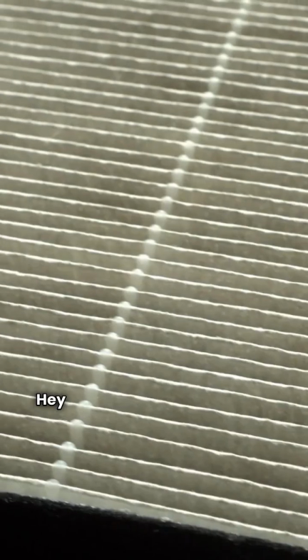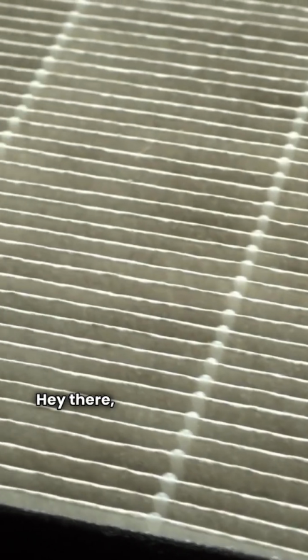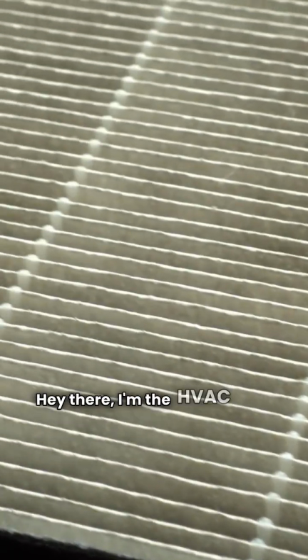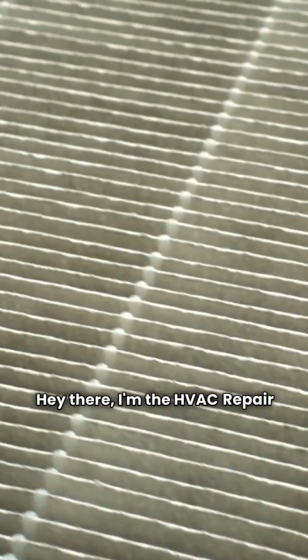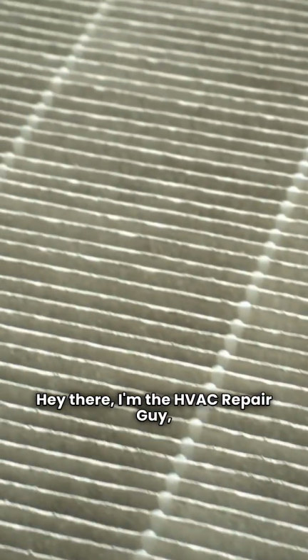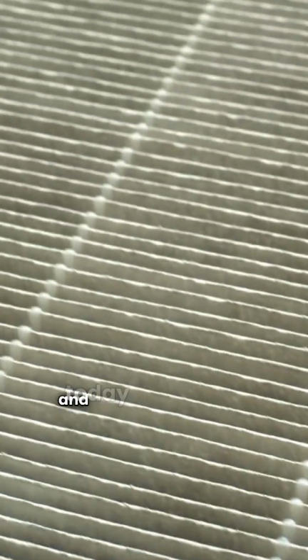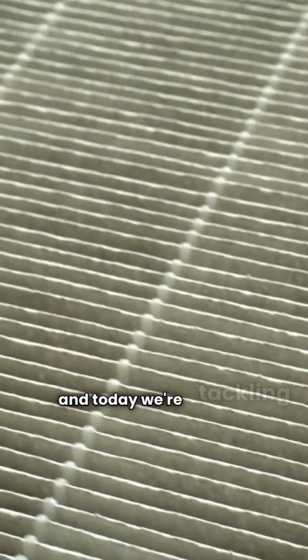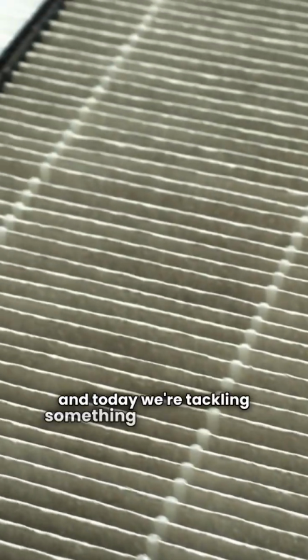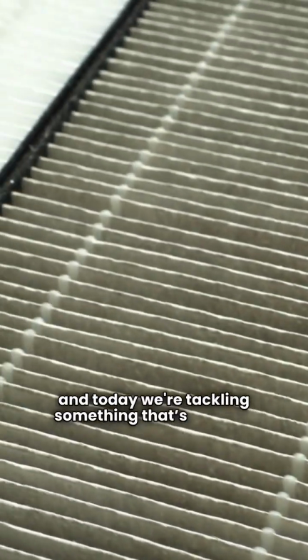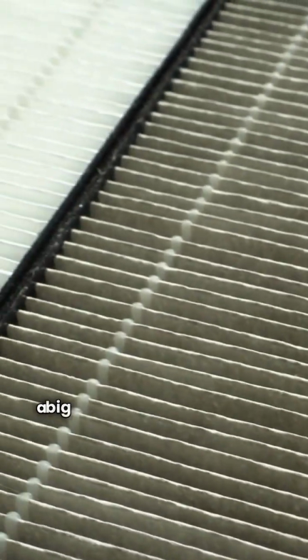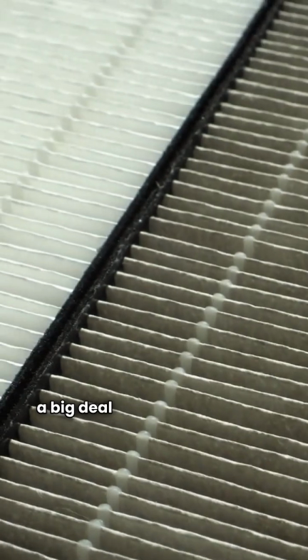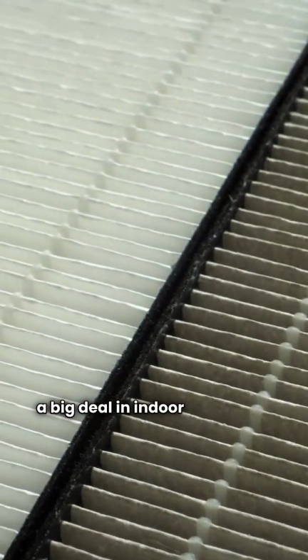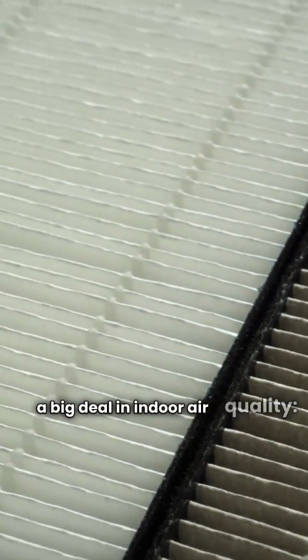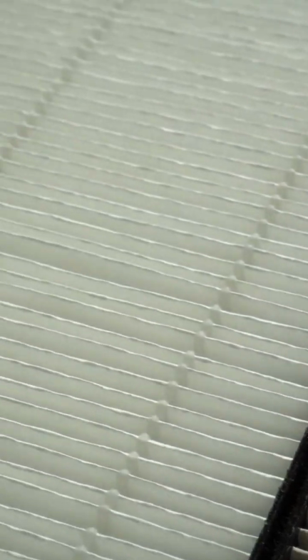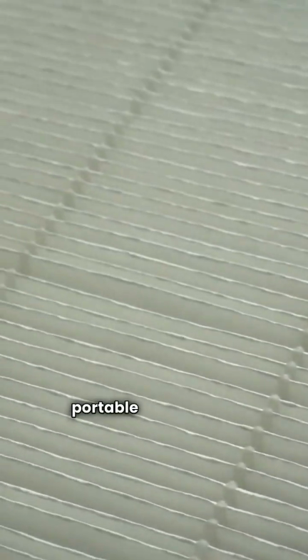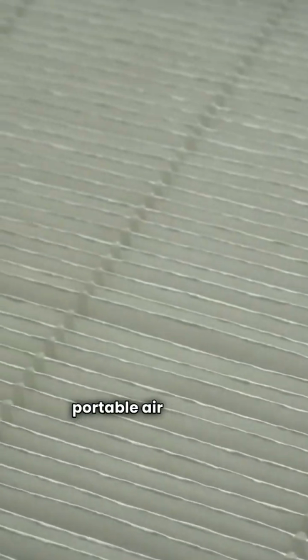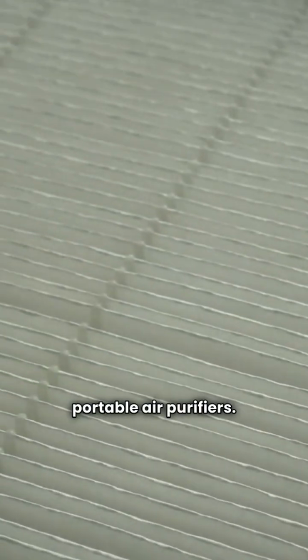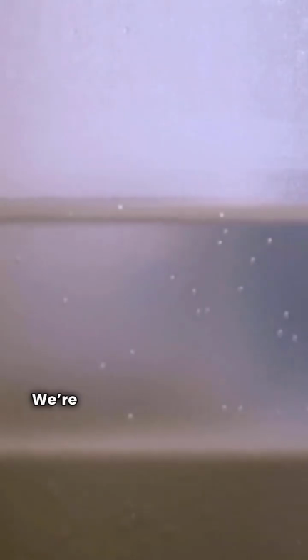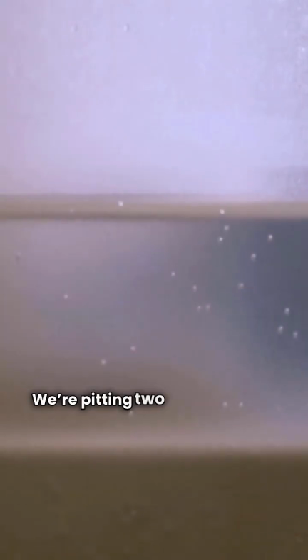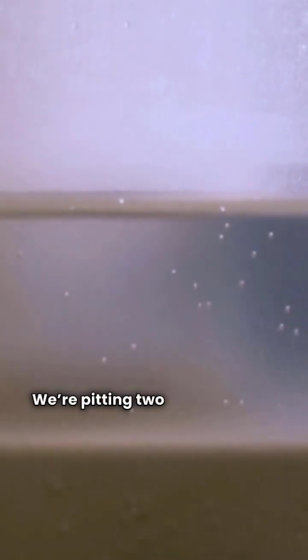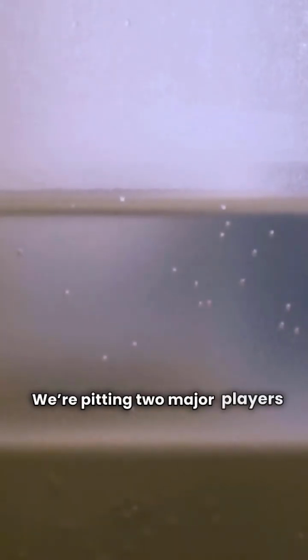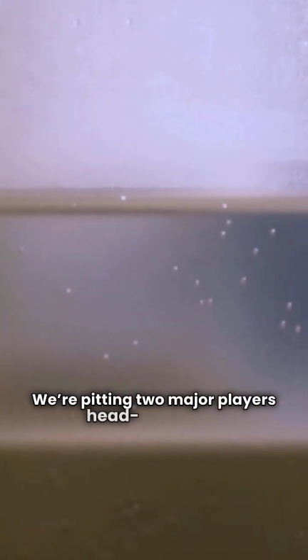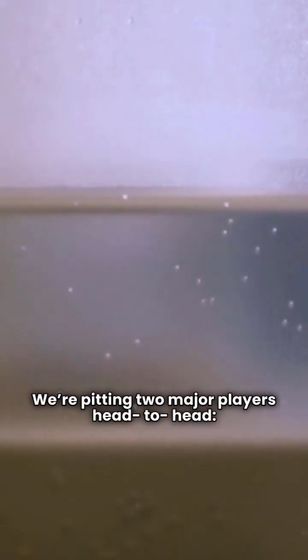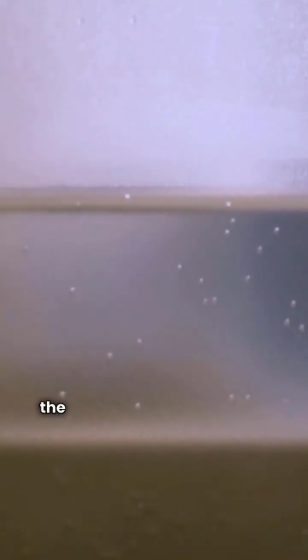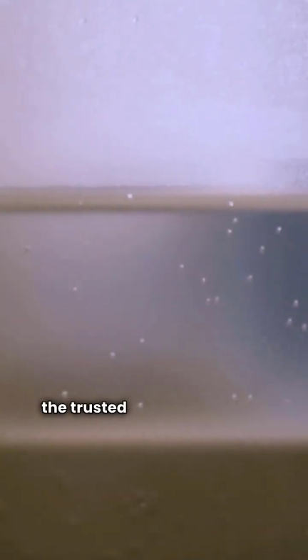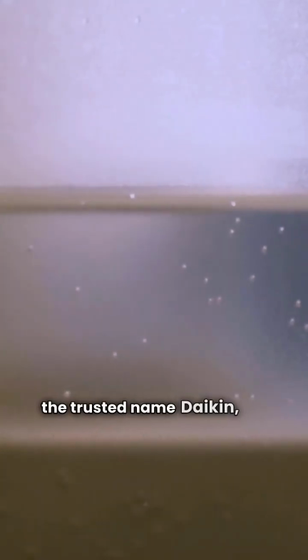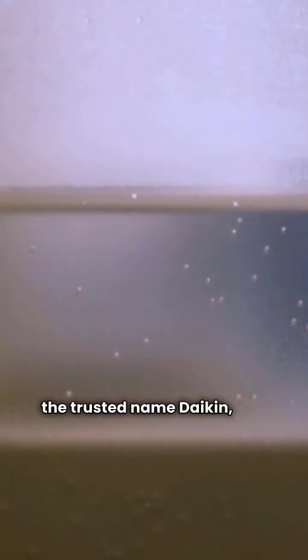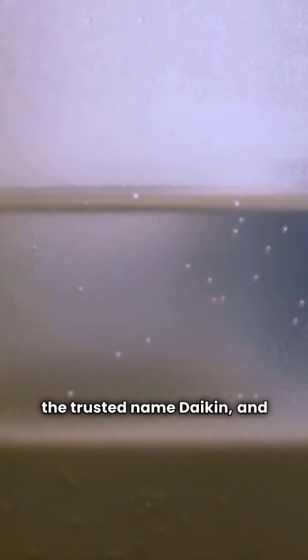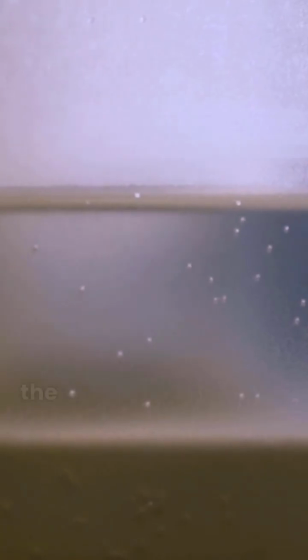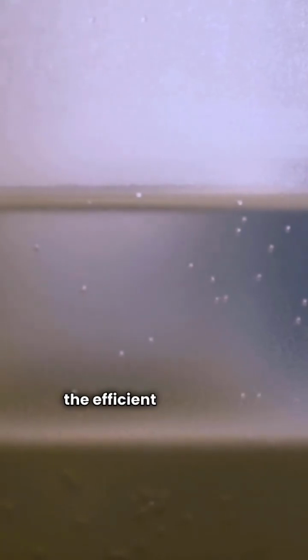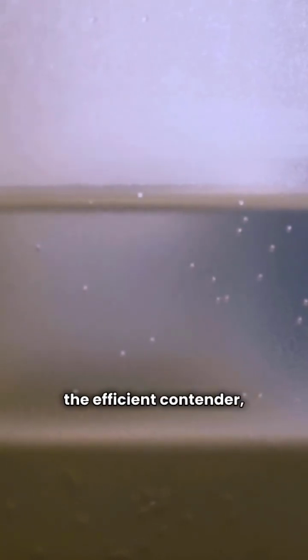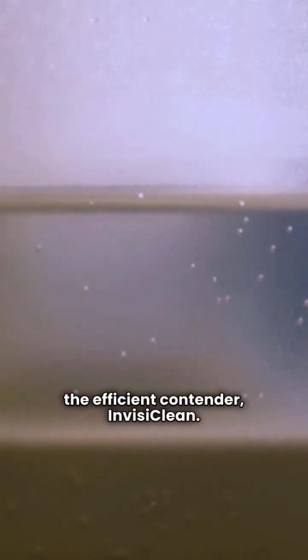Hey there, I'm the HVAC Repair Guy, and today we're tackling something that's become a big deal in indoor air quality: portable air purifiers. We're pitting two major players head-to-head — the trusted name Daikin and the efficient contender InvisiClean.